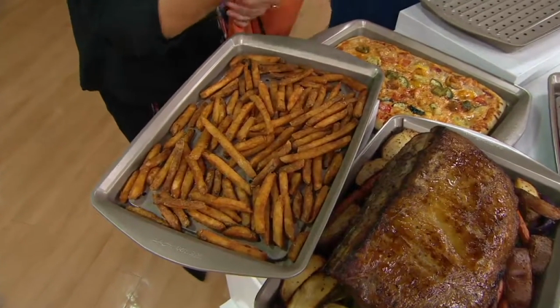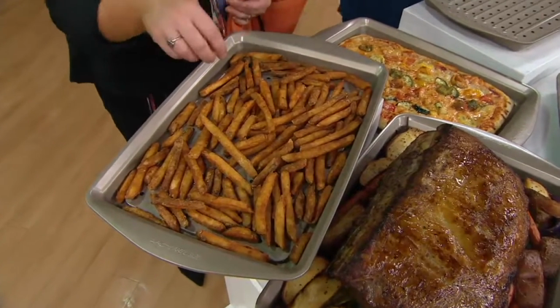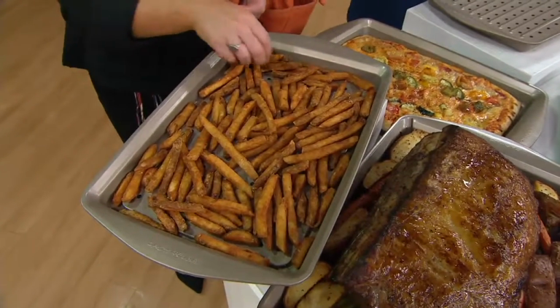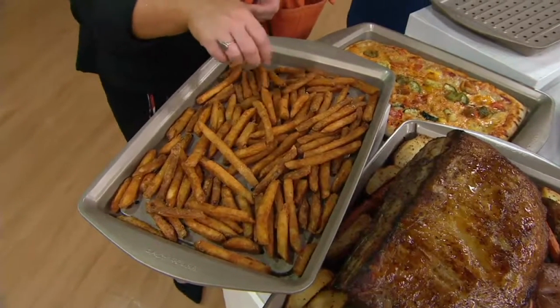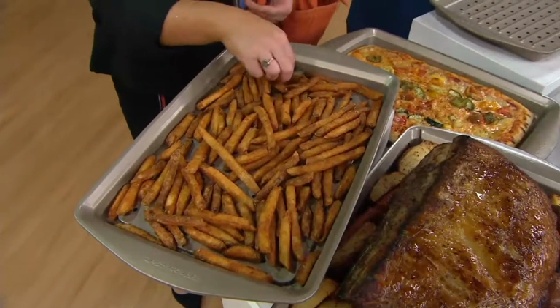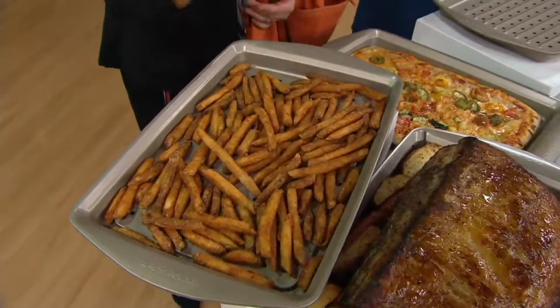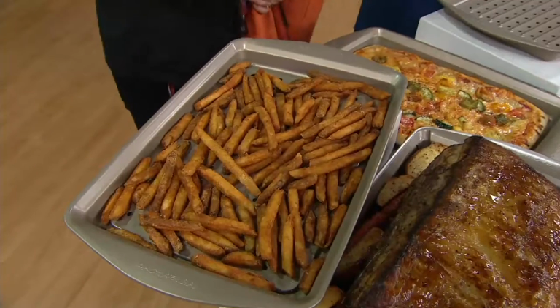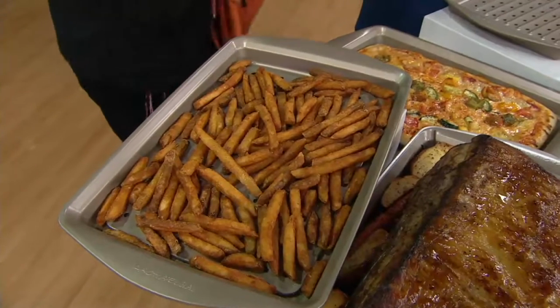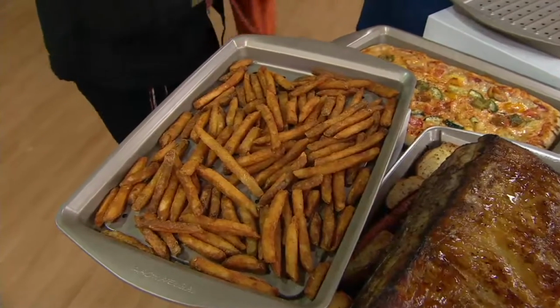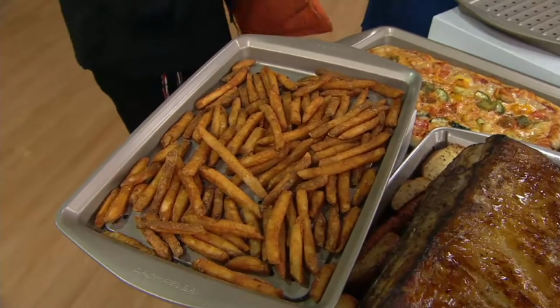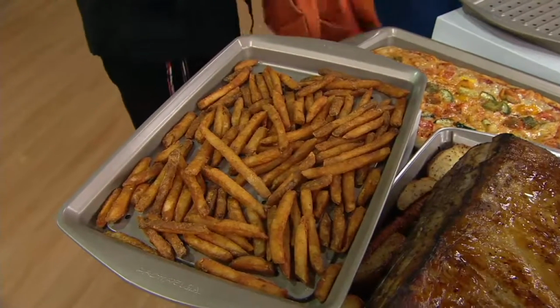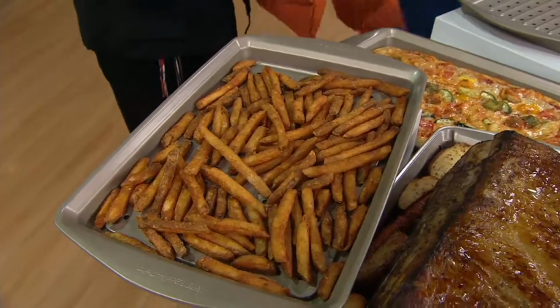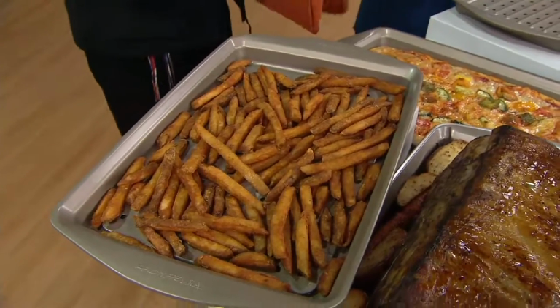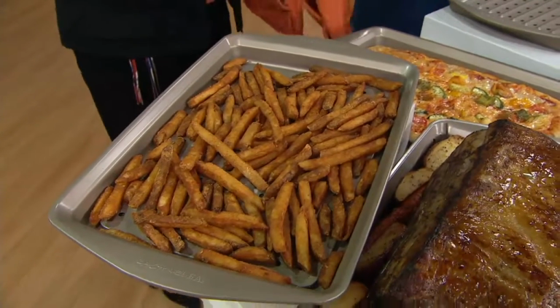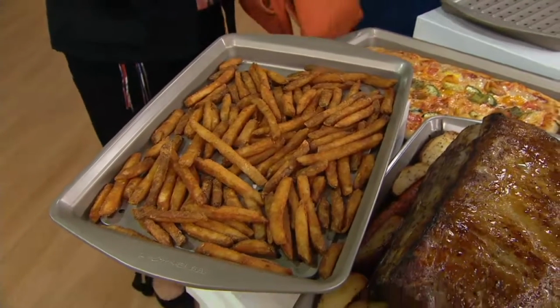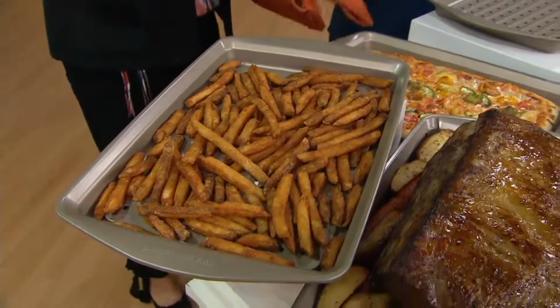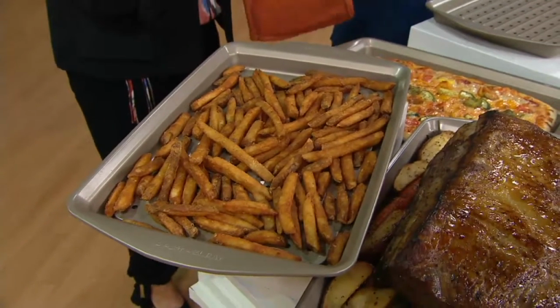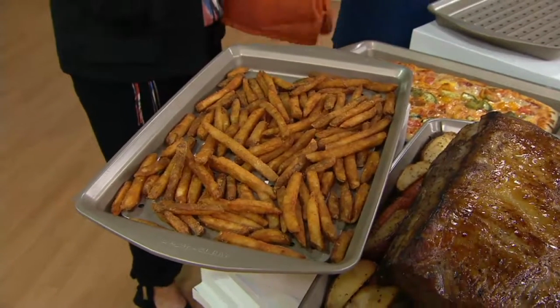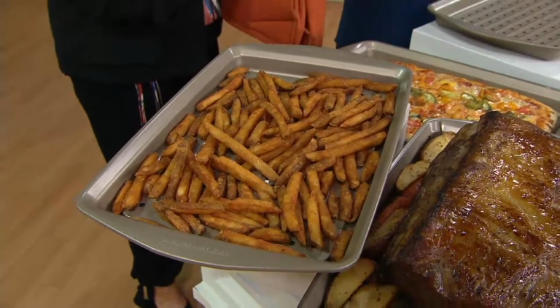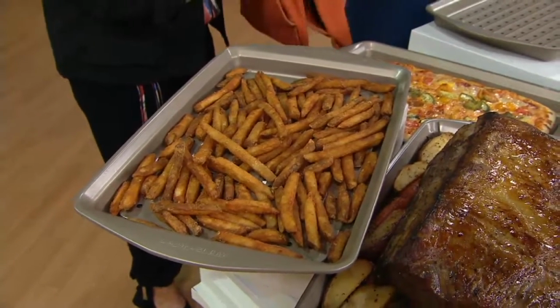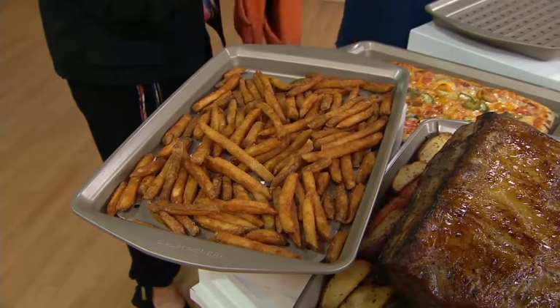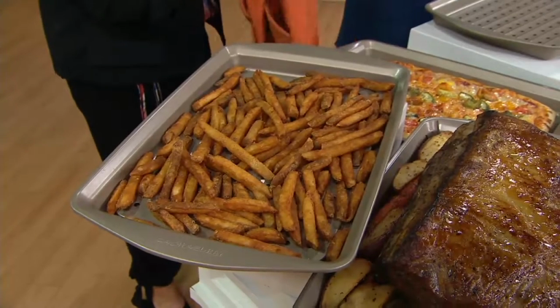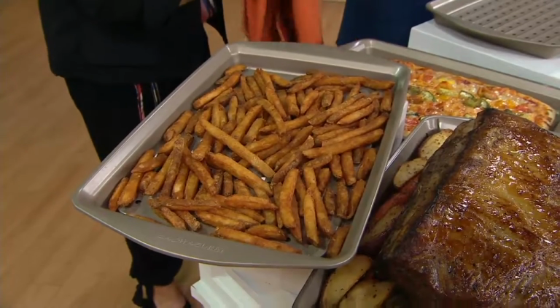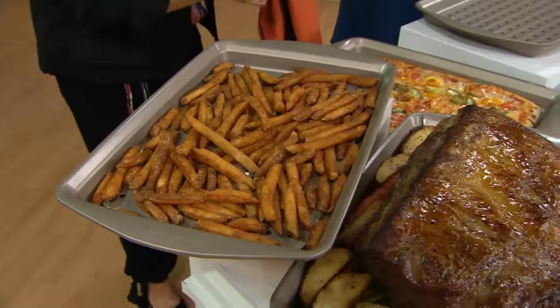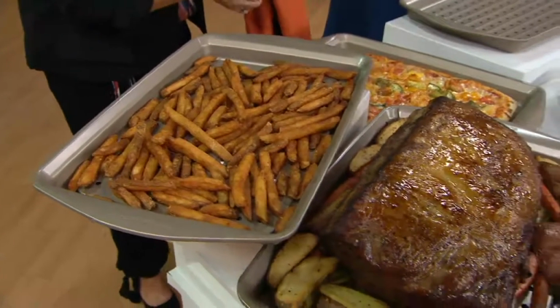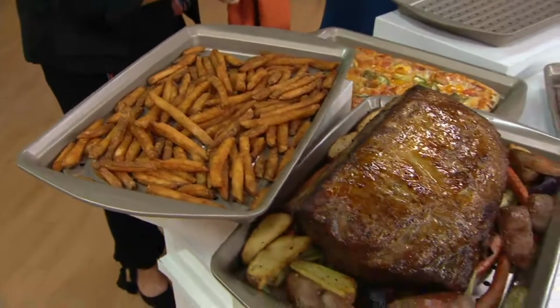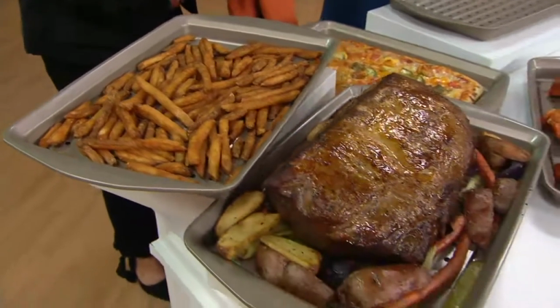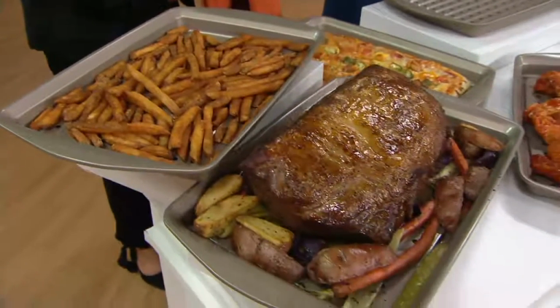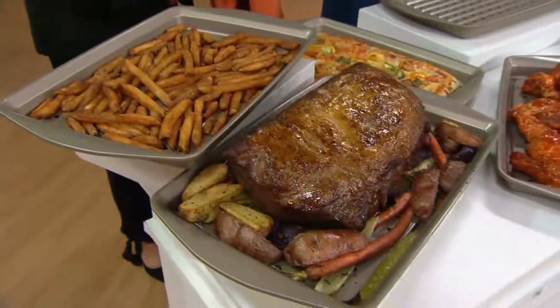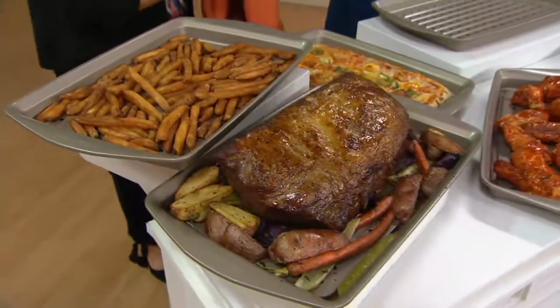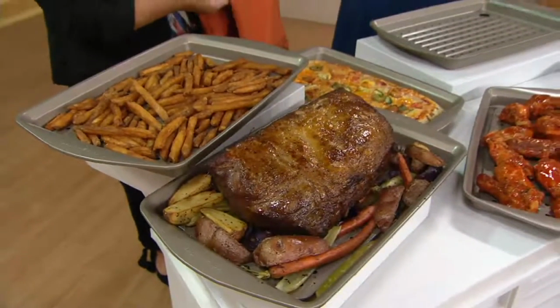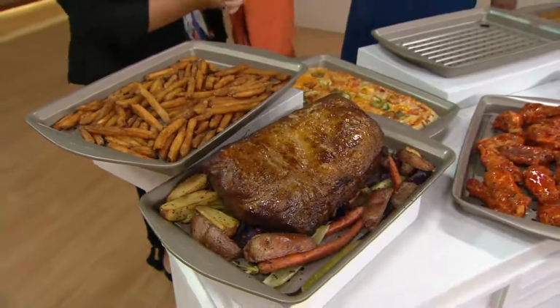It is convection cooking, because what's happening is the air is able to circulate around the food. A true convection oven would have a fan forcing that air around the food. In this case, even if you don't have a convection oven, it turns your oven into a convection oven.